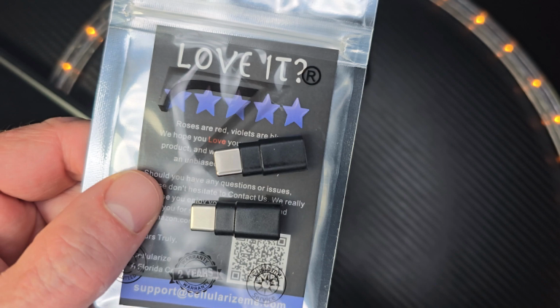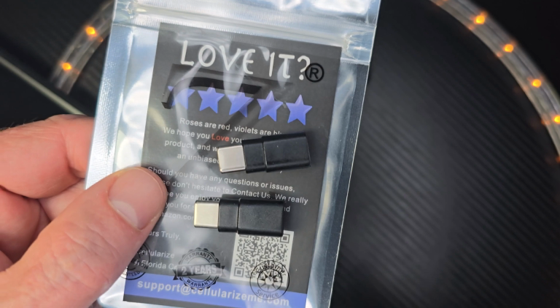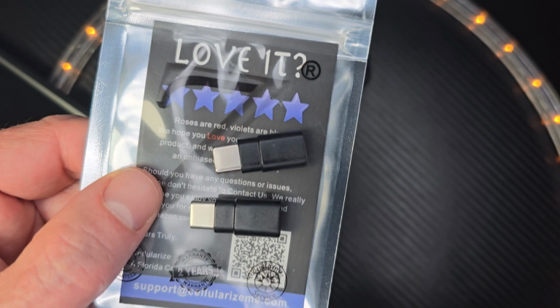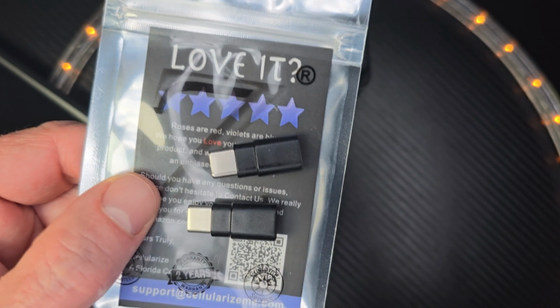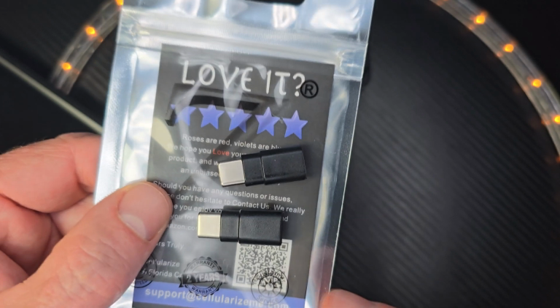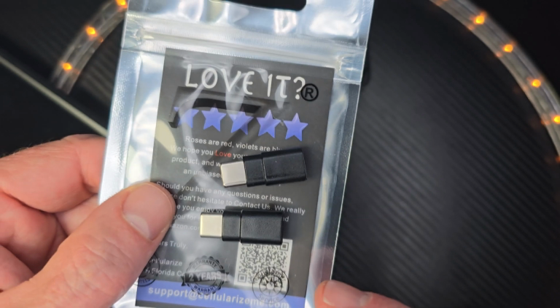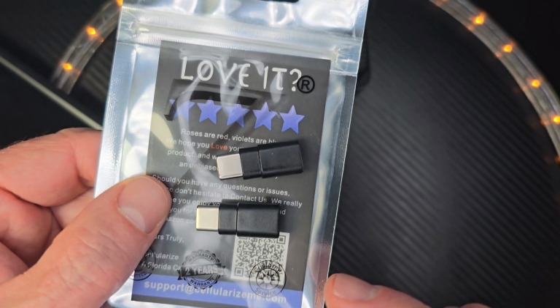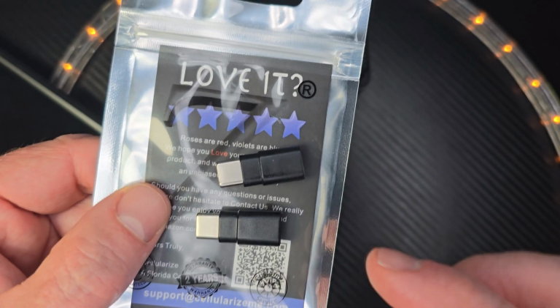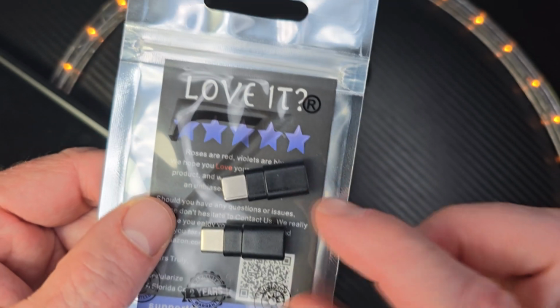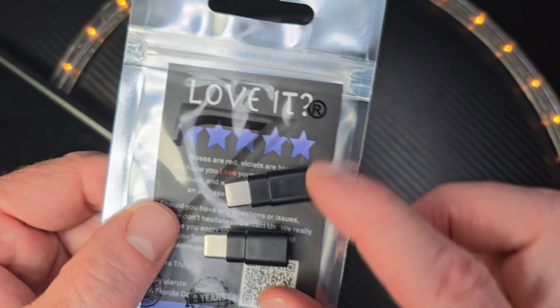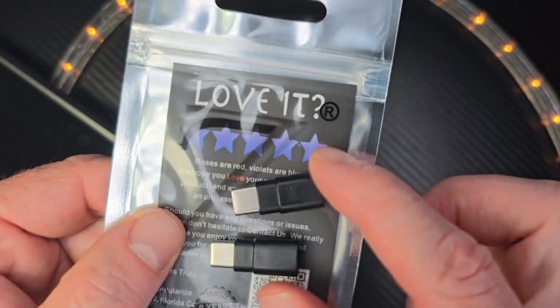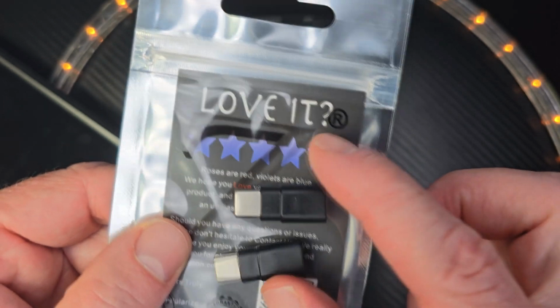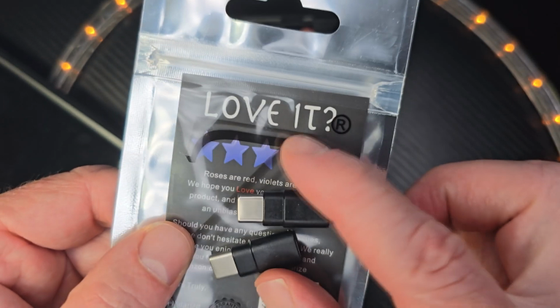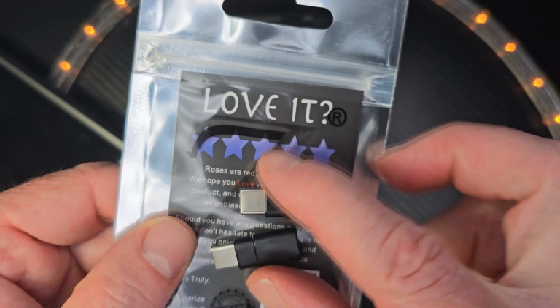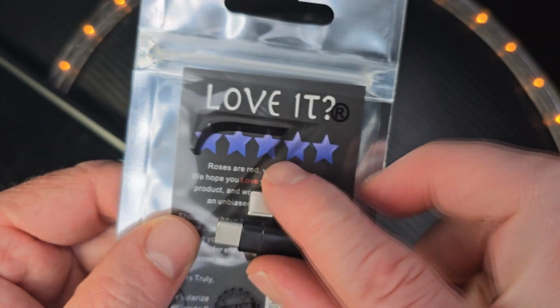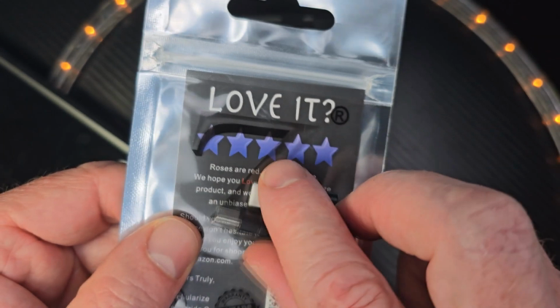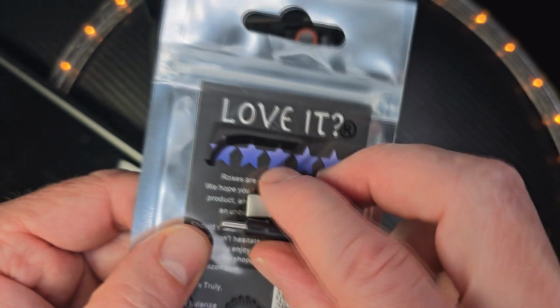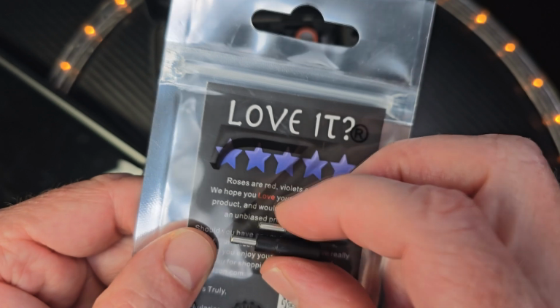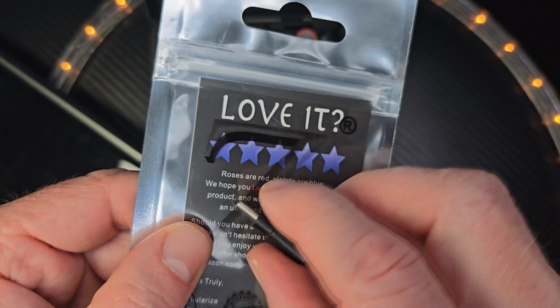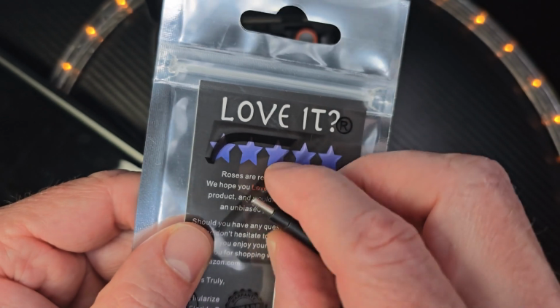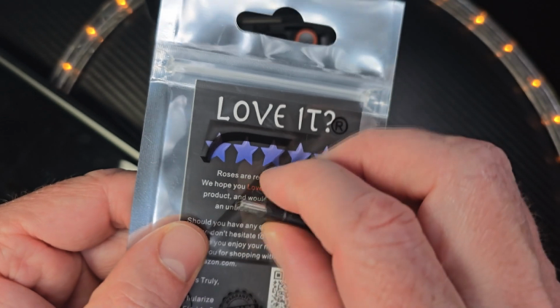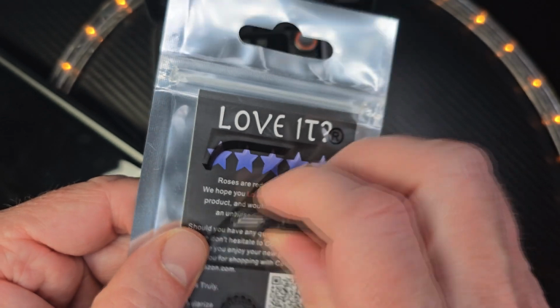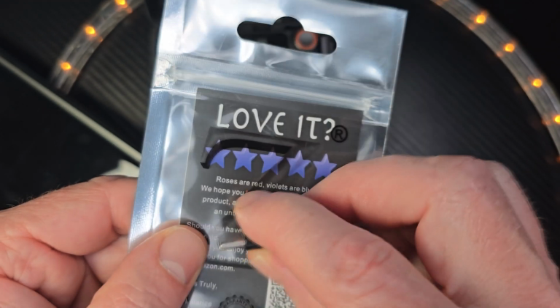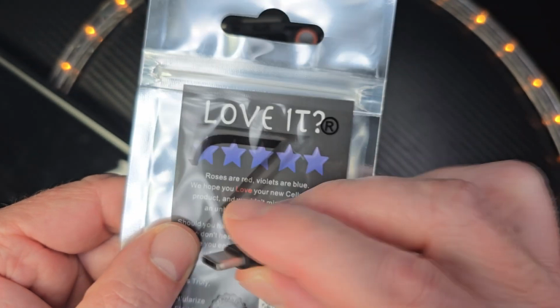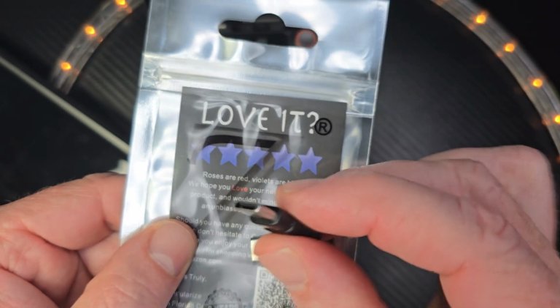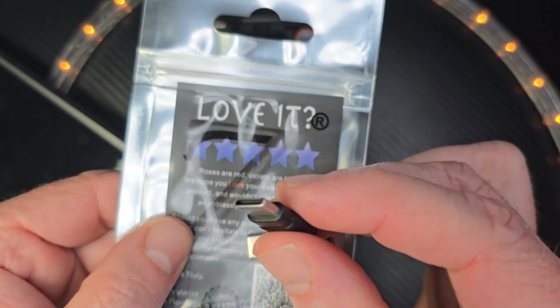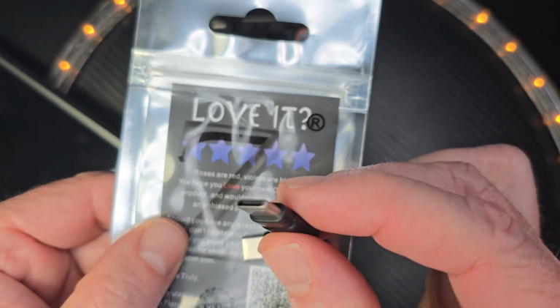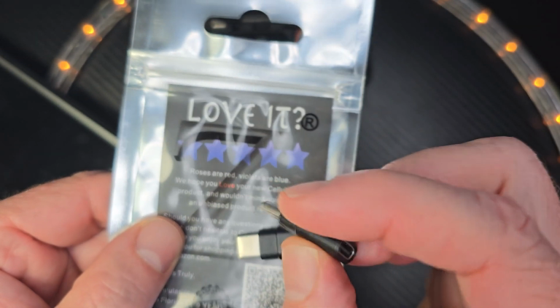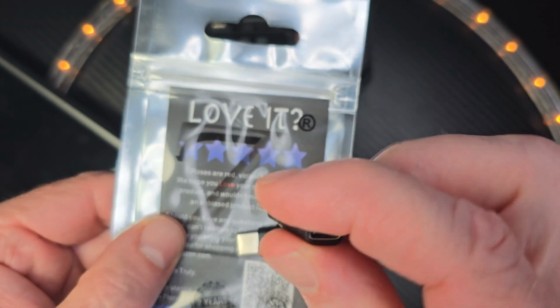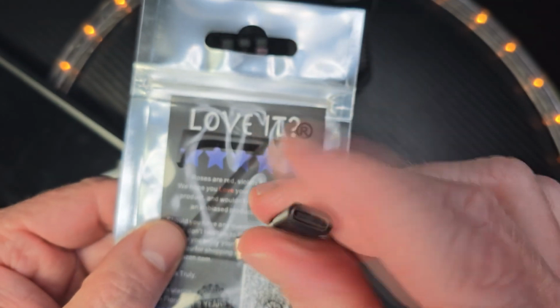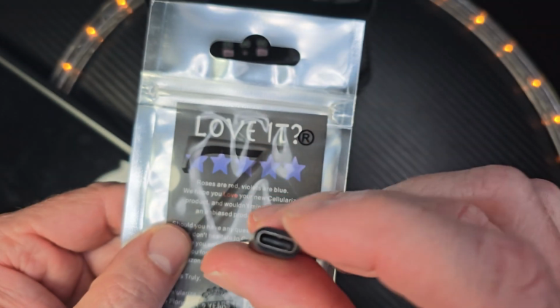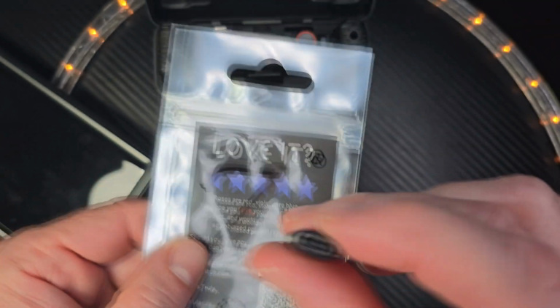Hey, welcome to the show. Check this out. I just got this little package. They have extenders for your USB. It has a male and a female.